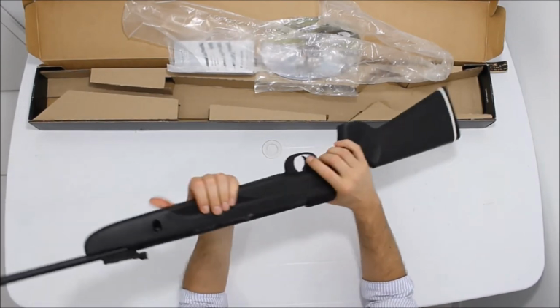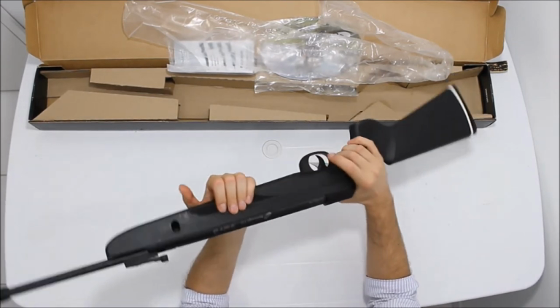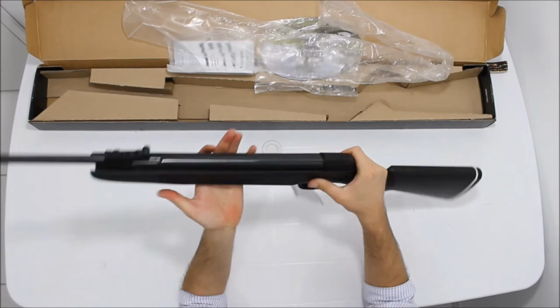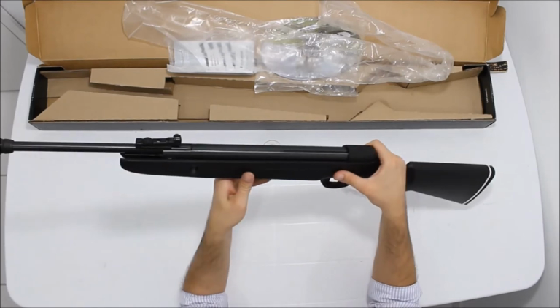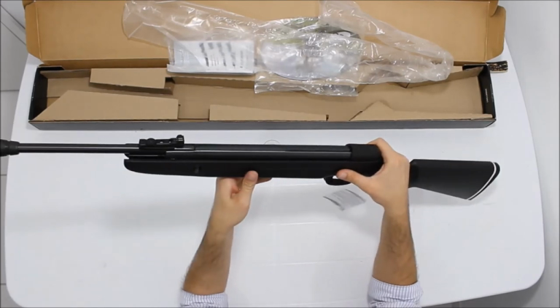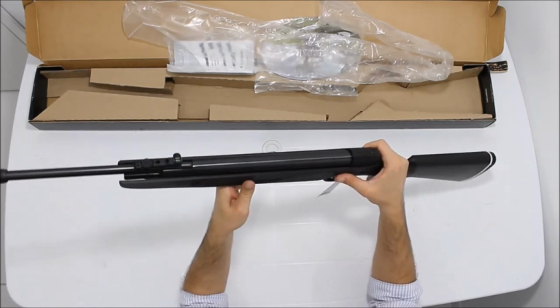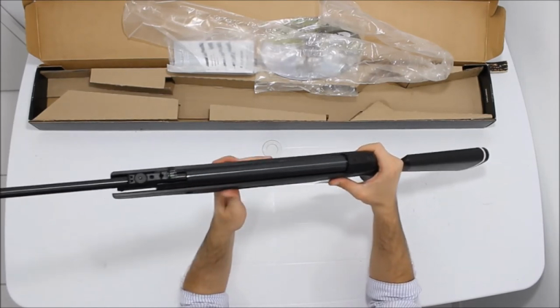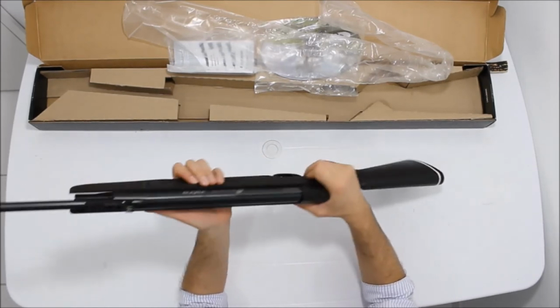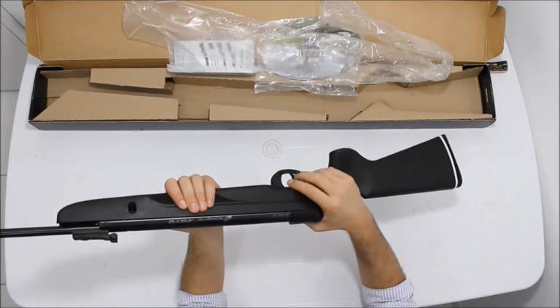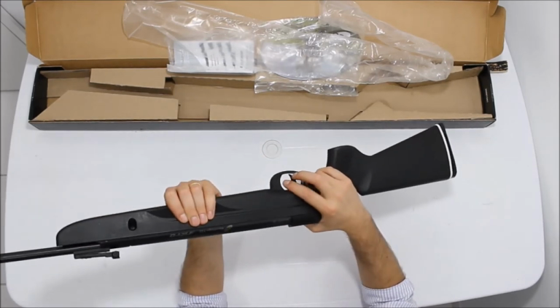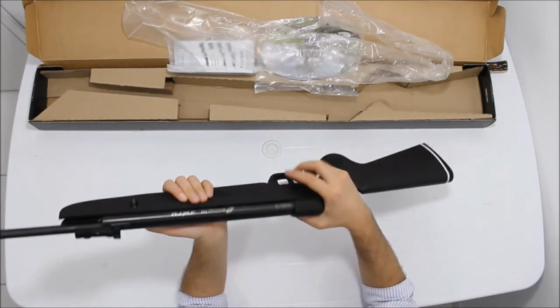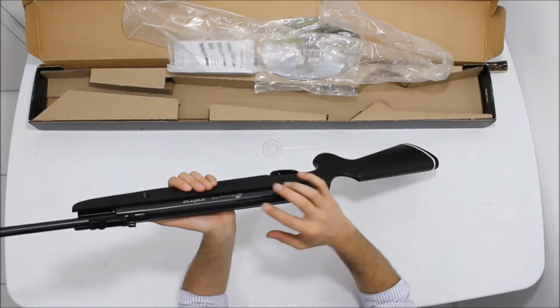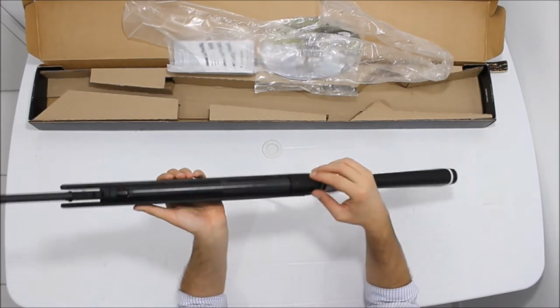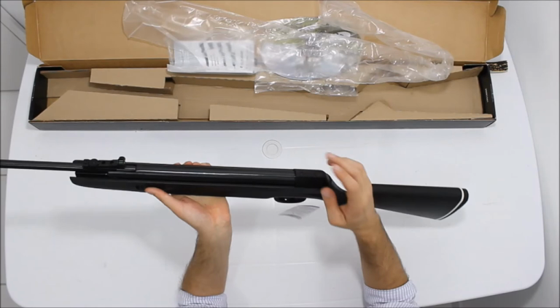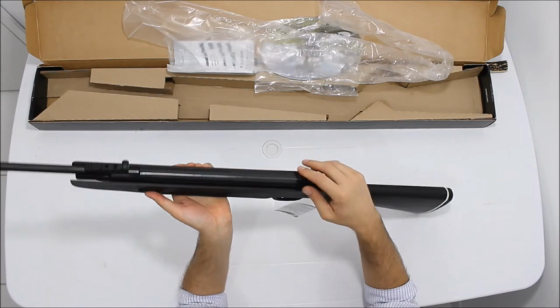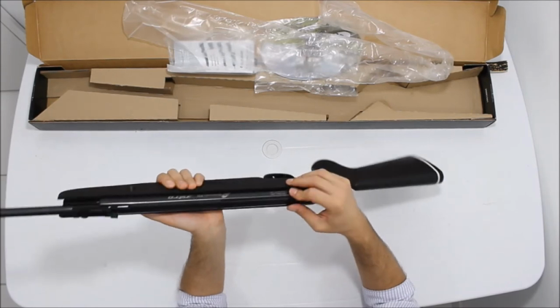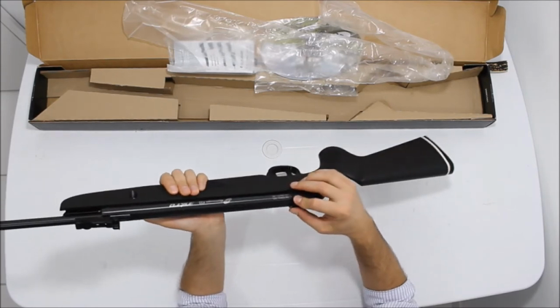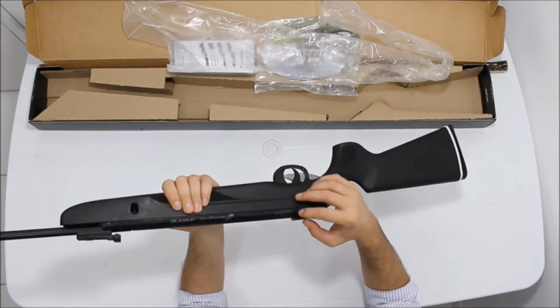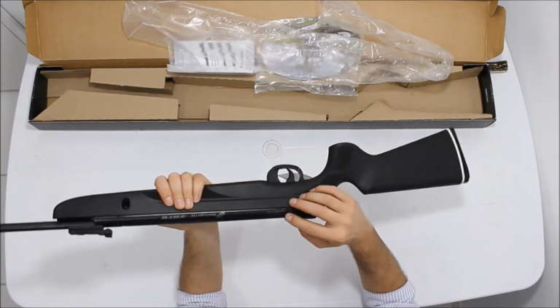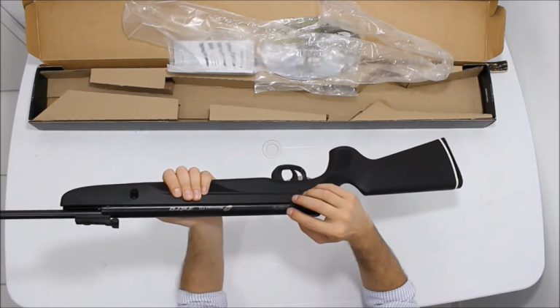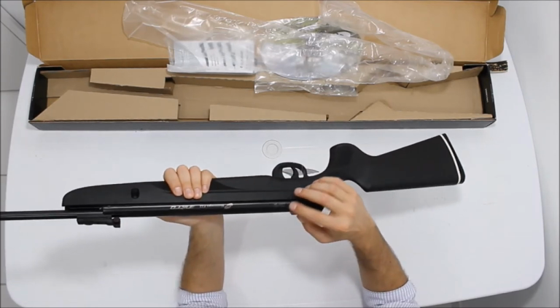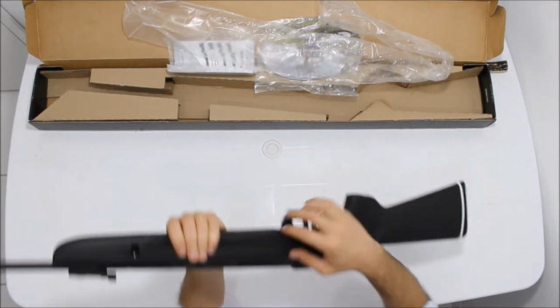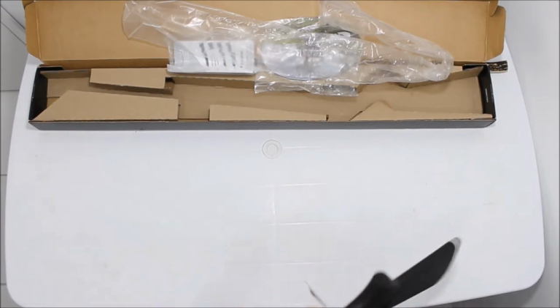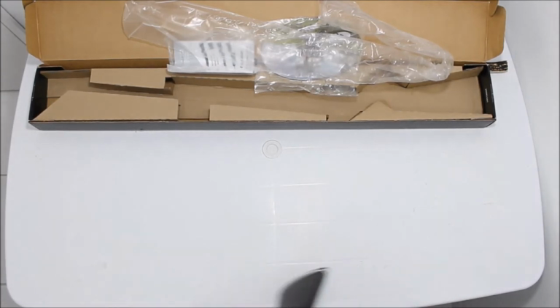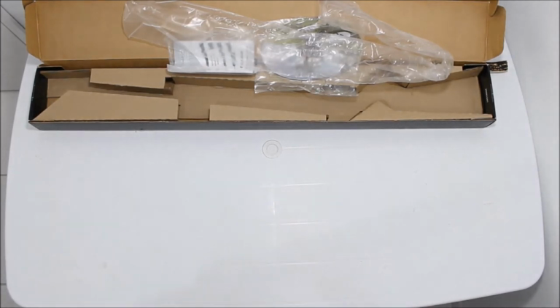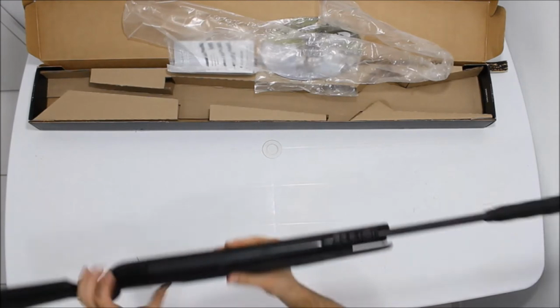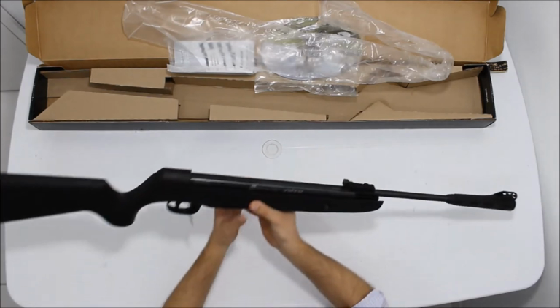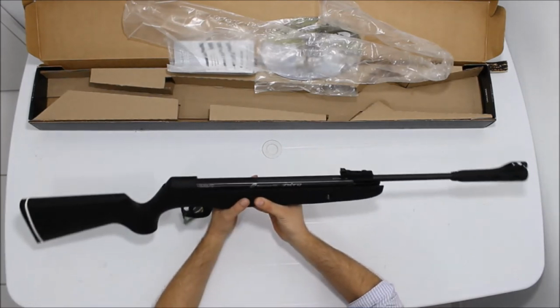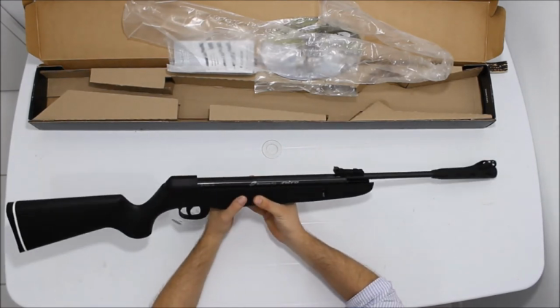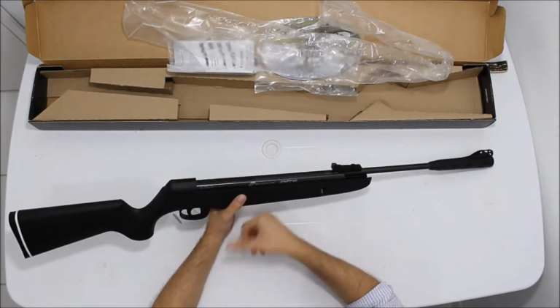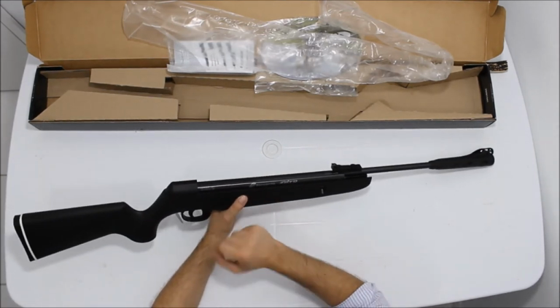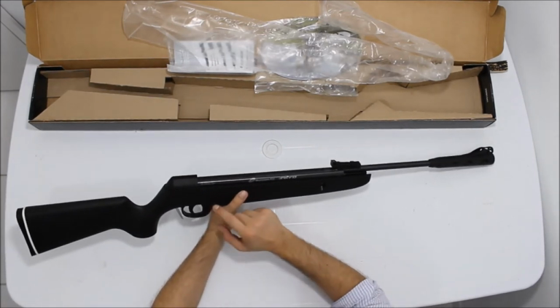A oxidação dela é bem feita, muito bem feita. Não tem pontos de ferrugem em nada. Trilho de 11 milímetros. Stop-monte aqui. Calibre 5,5.